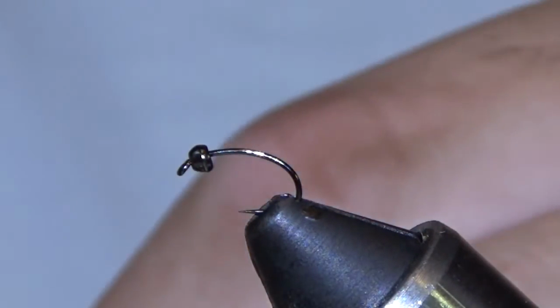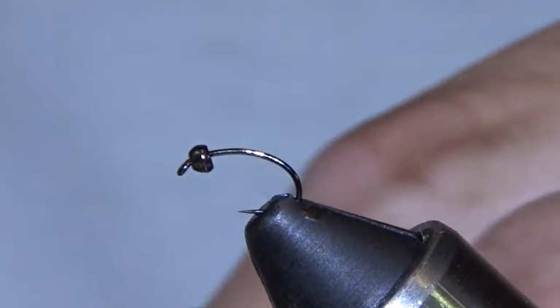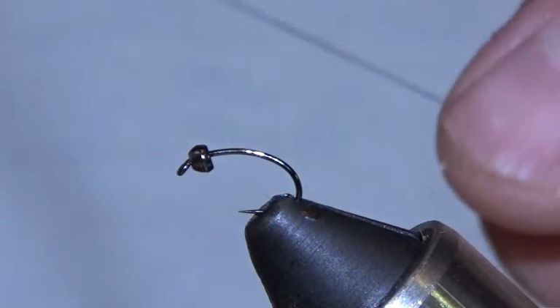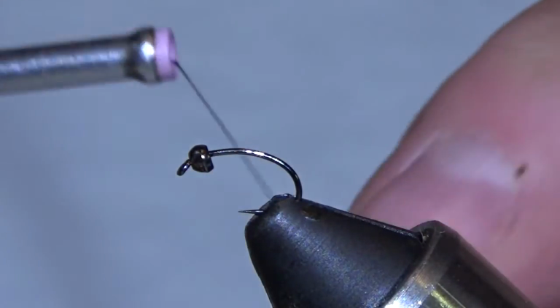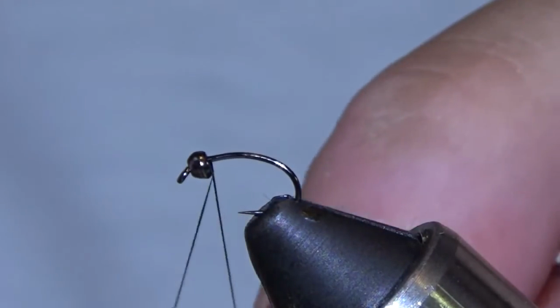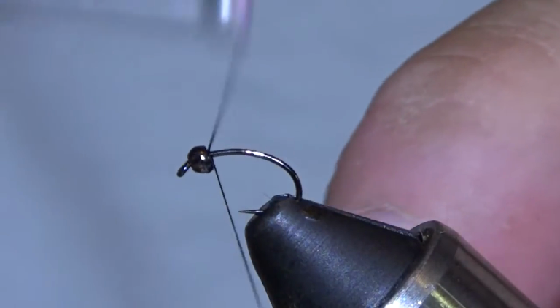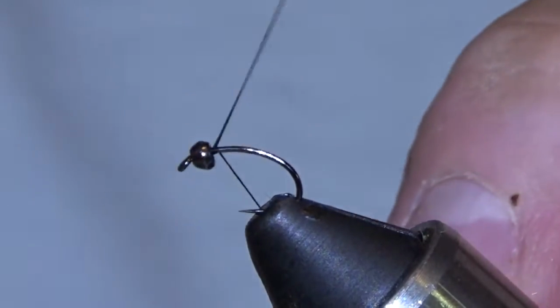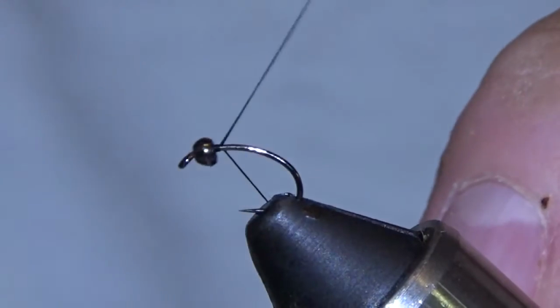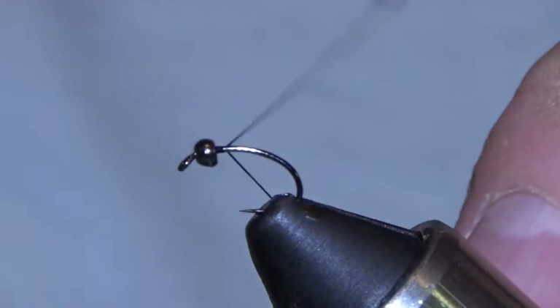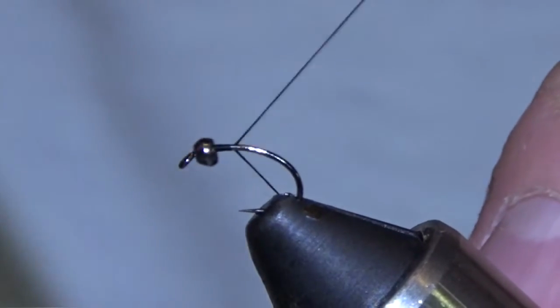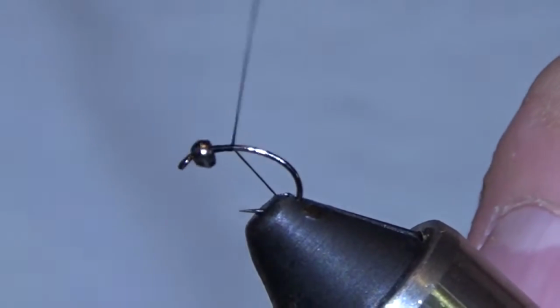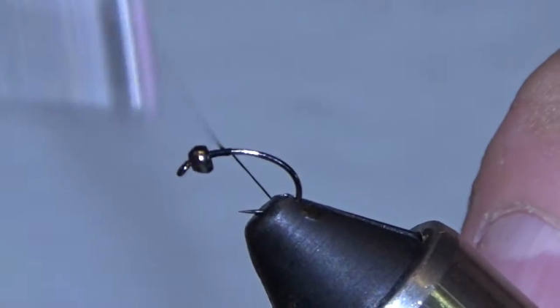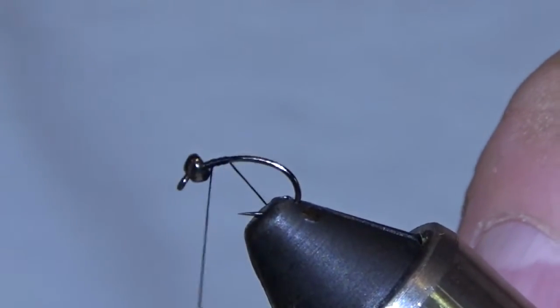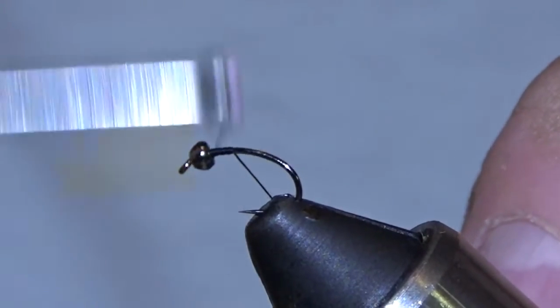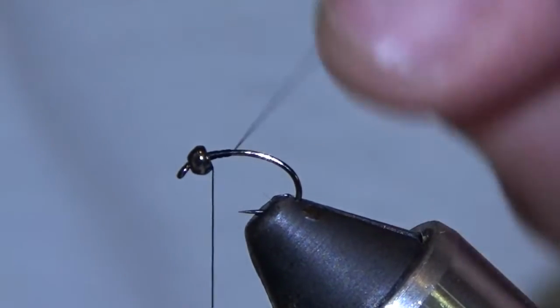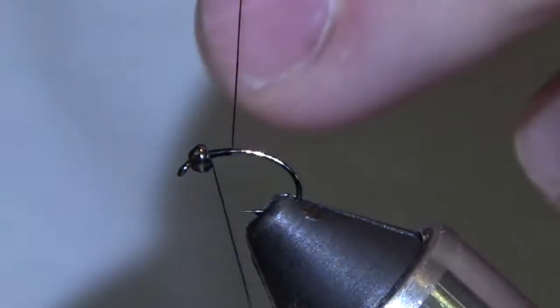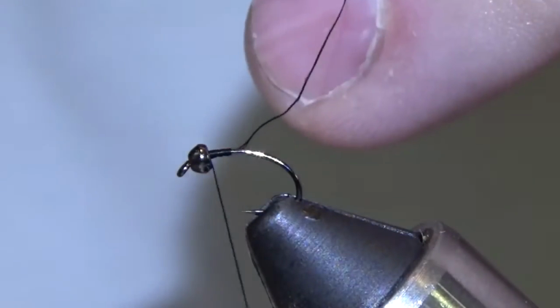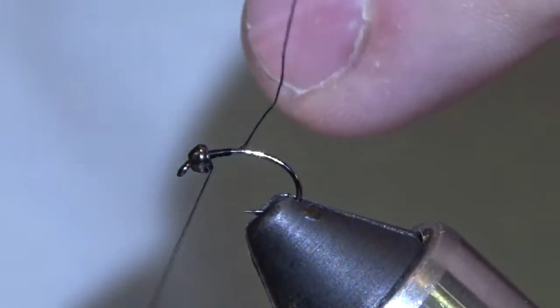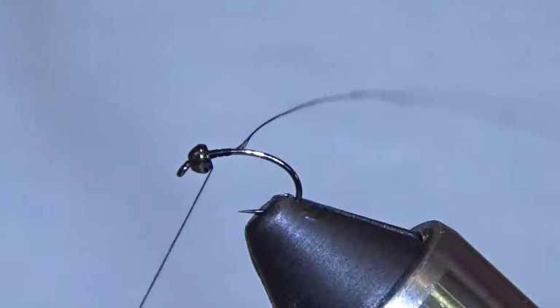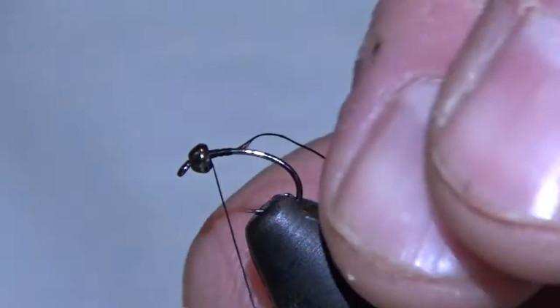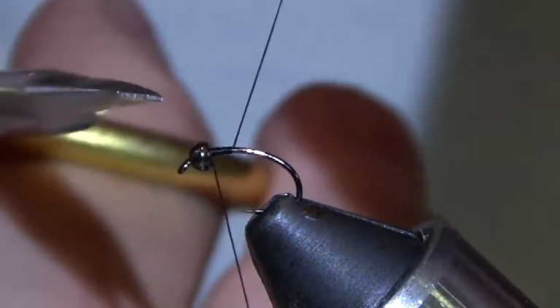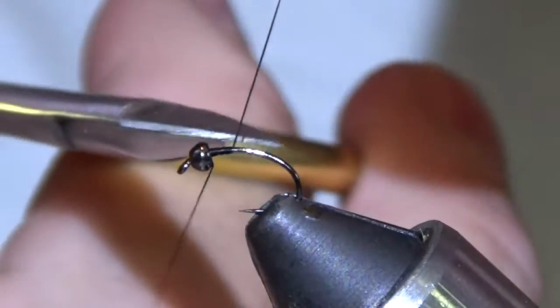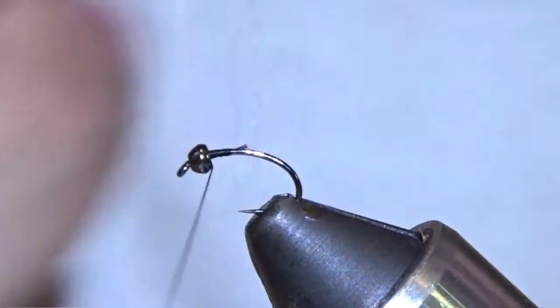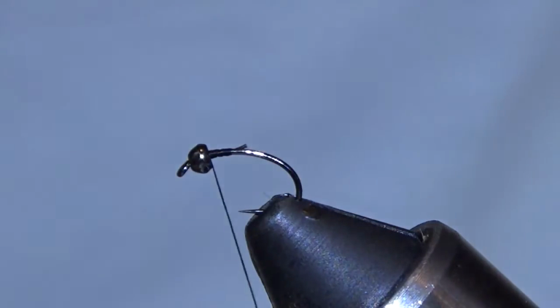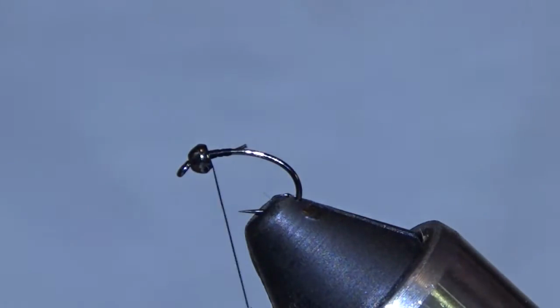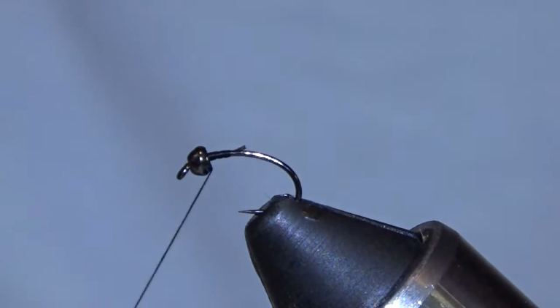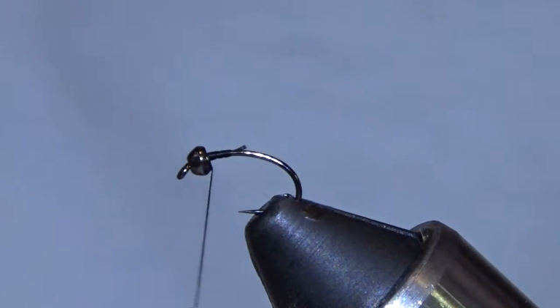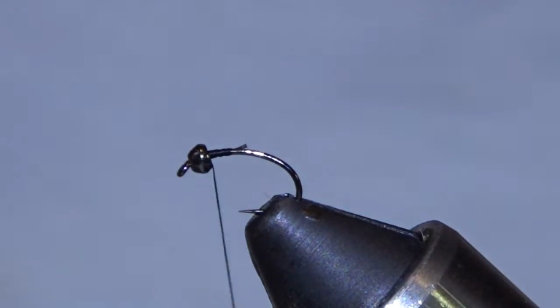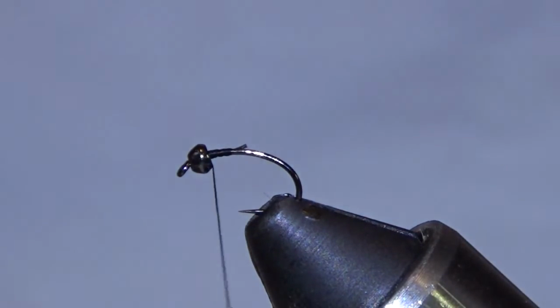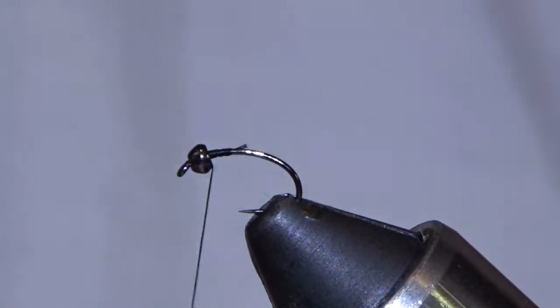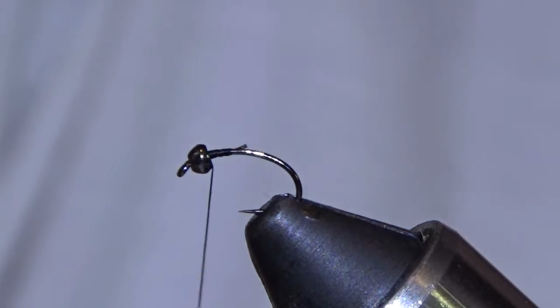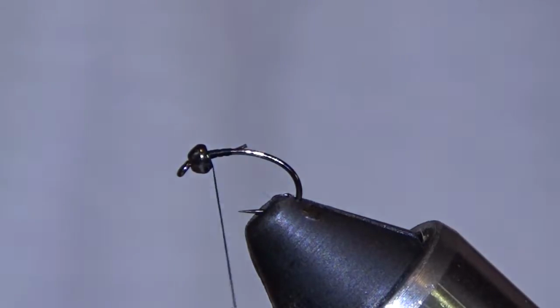This is the one I like to use in darker, off-colored waters if midge or small mayfly is still what's on the menu. This contrast of the darker color stands out better in the murky water.